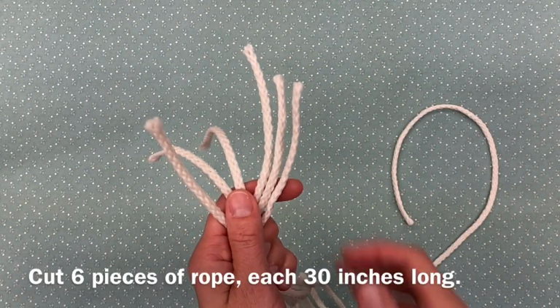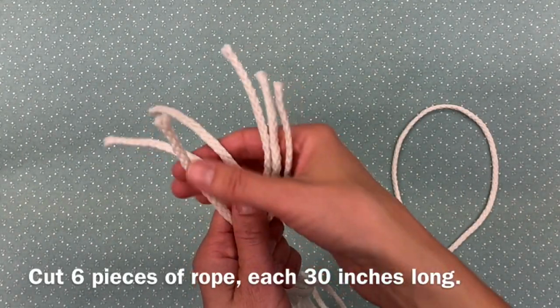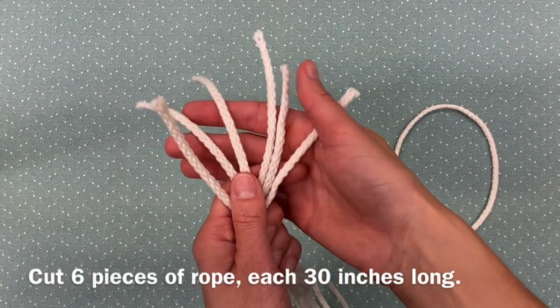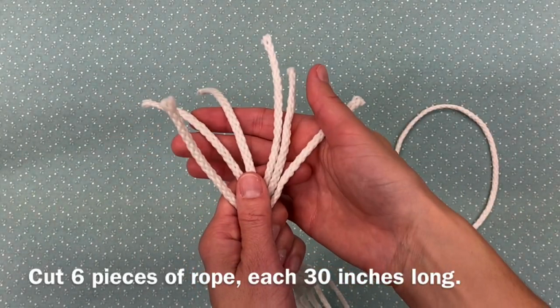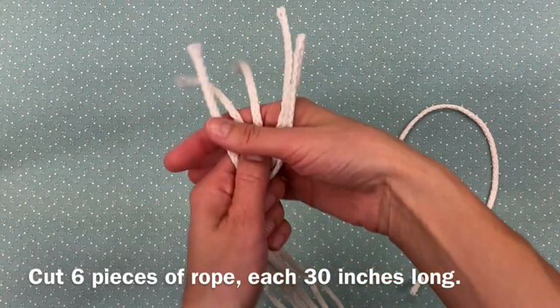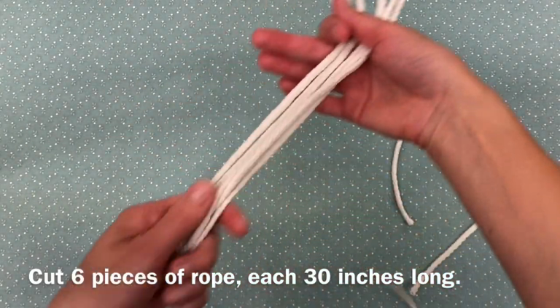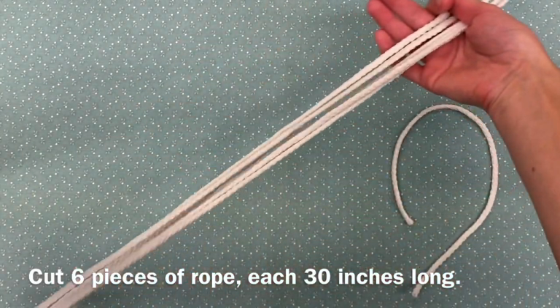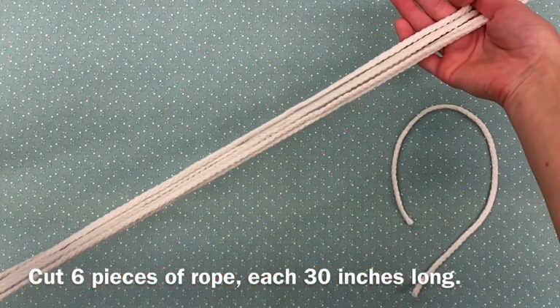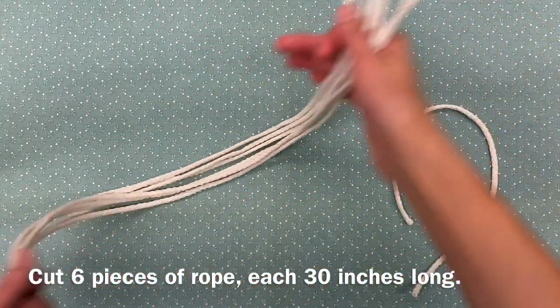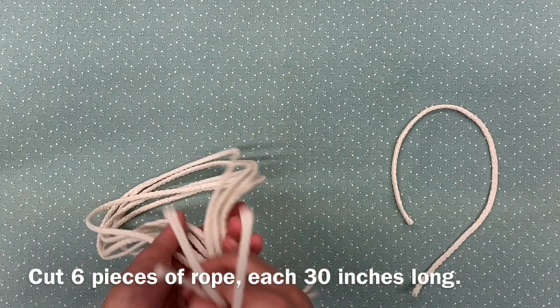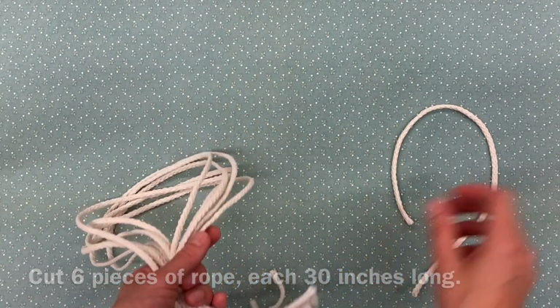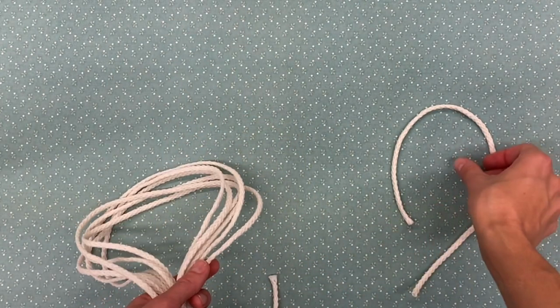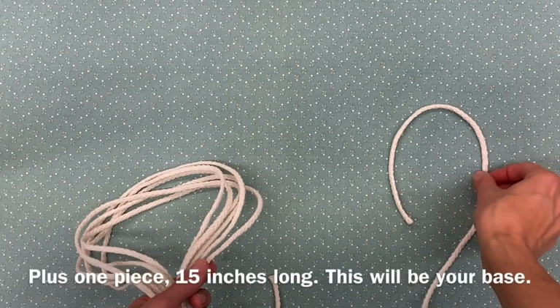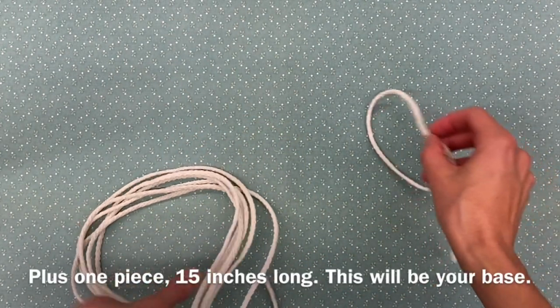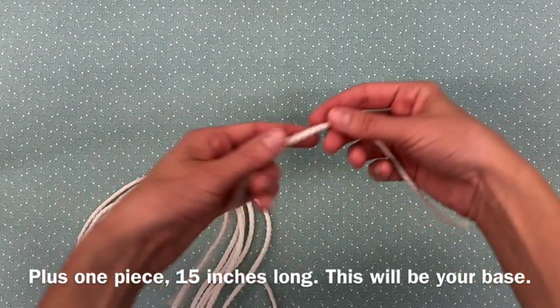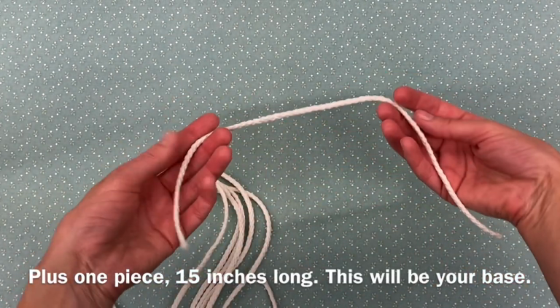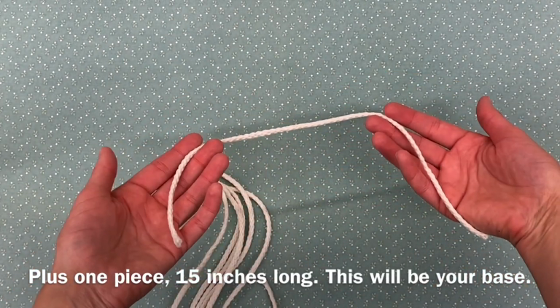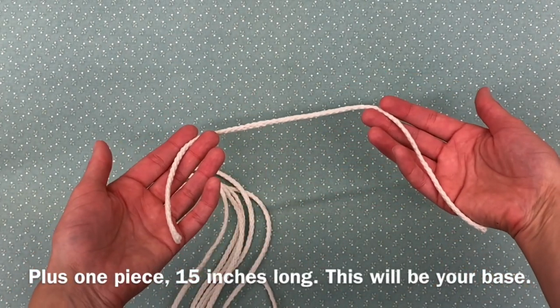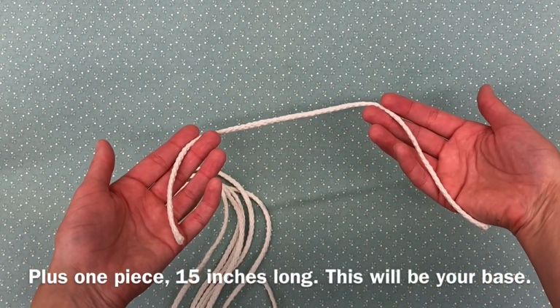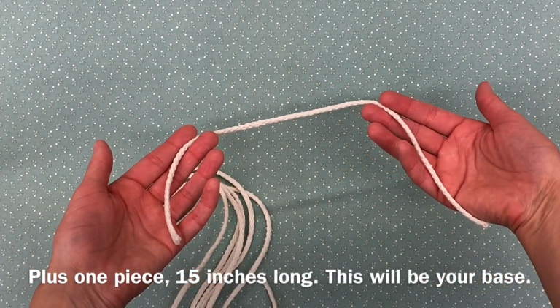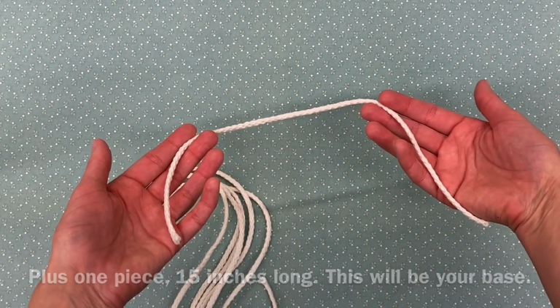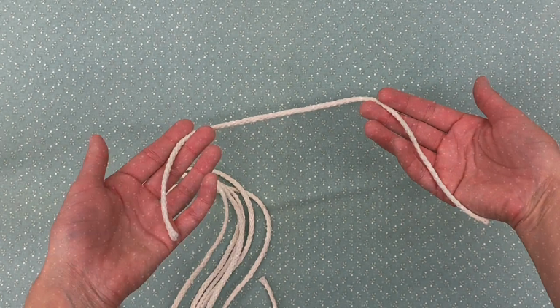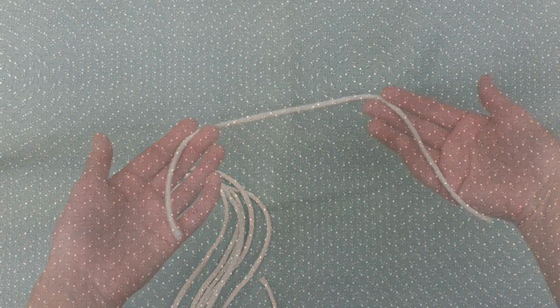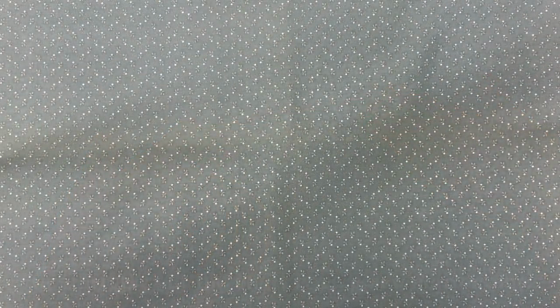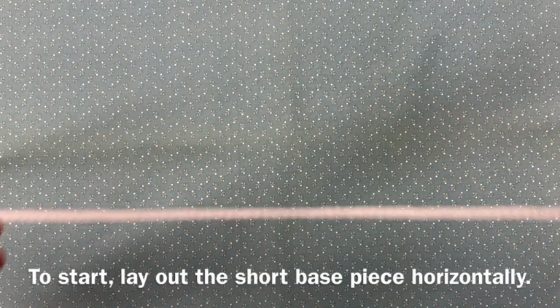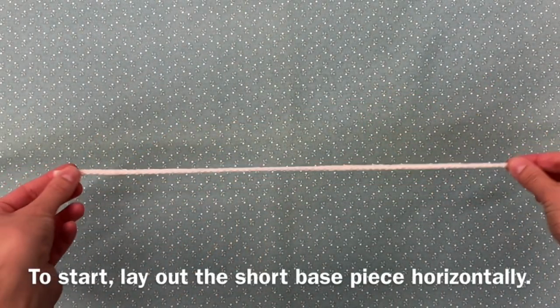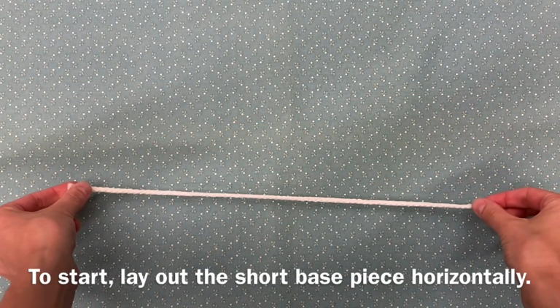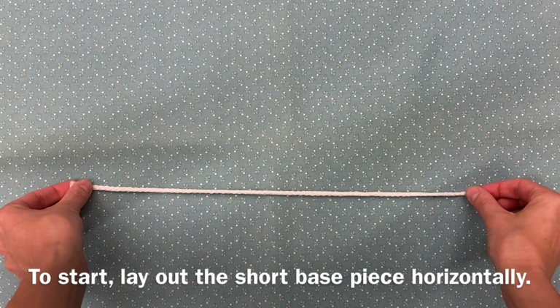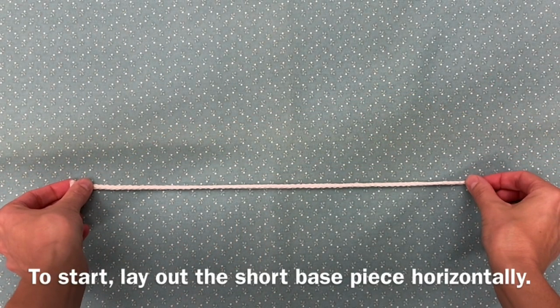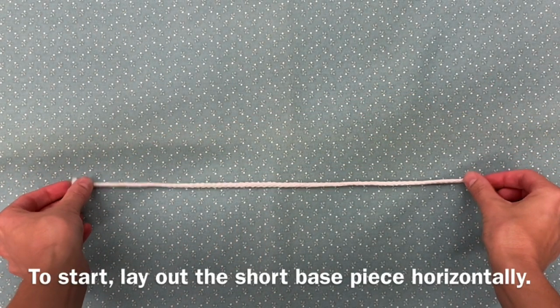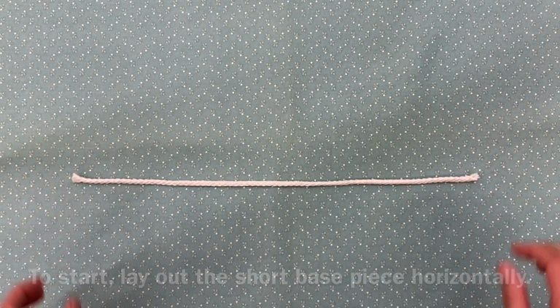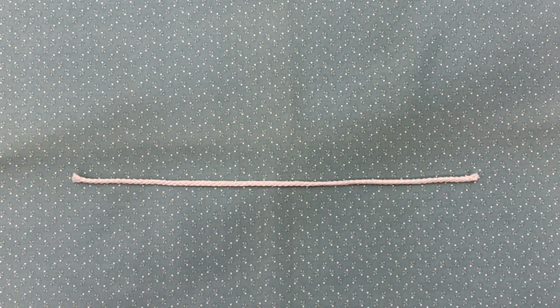Cut six pieces of rope, each 30 inches long, plus one piece 15 inches long. This will be your base. To start, lay out the short base piece horizontally.